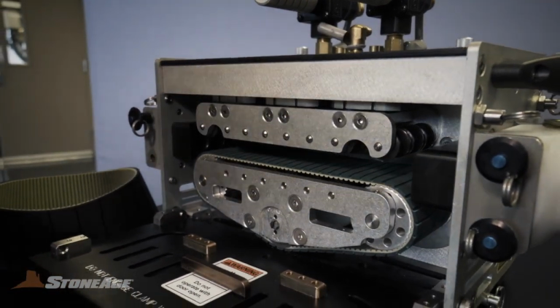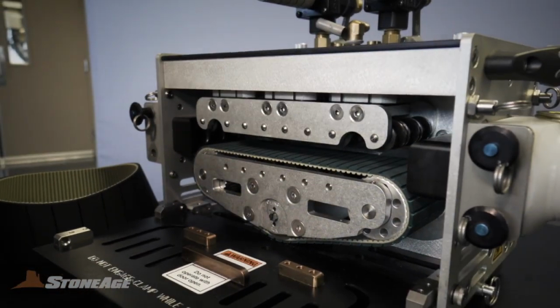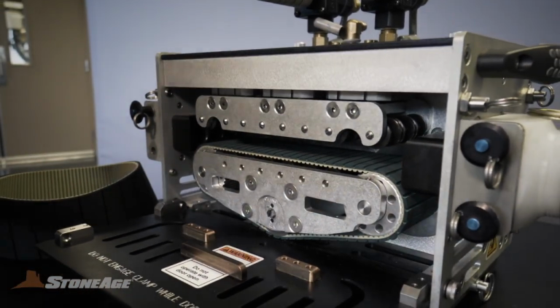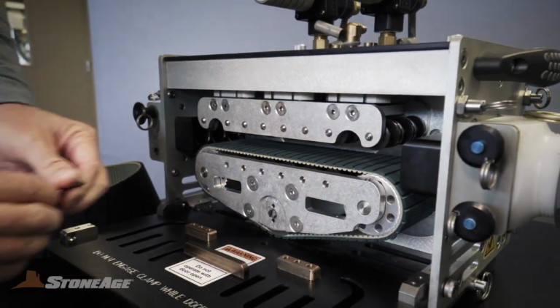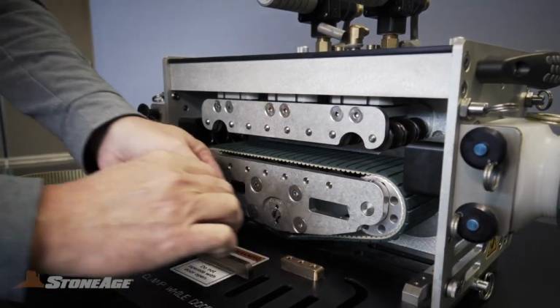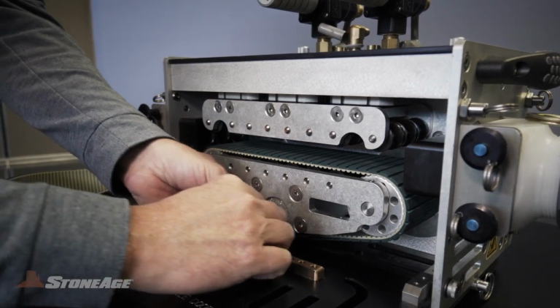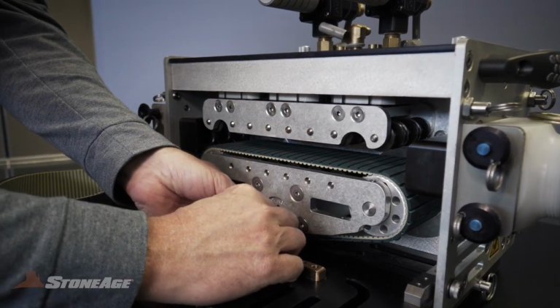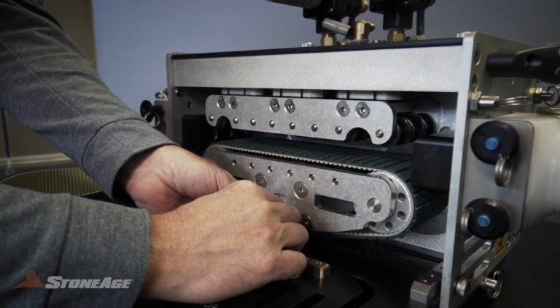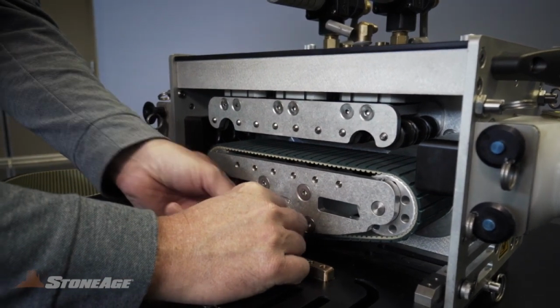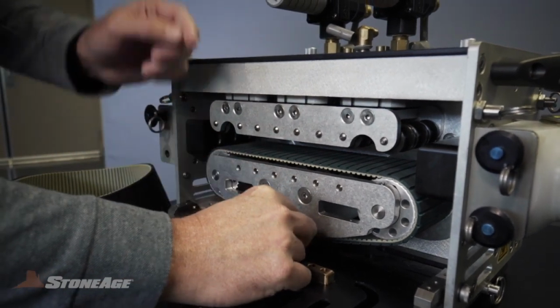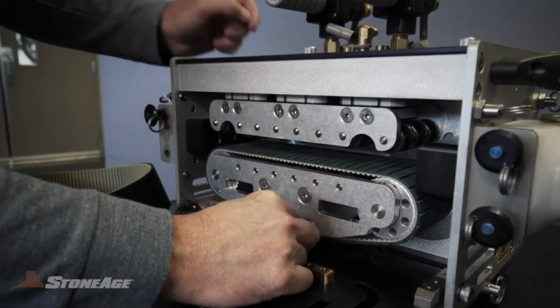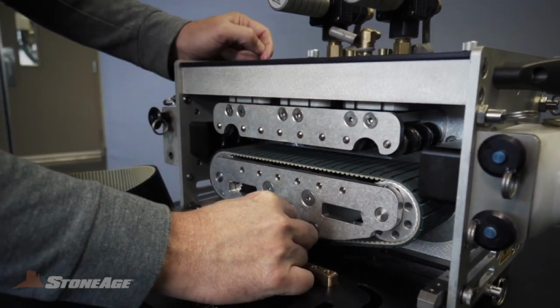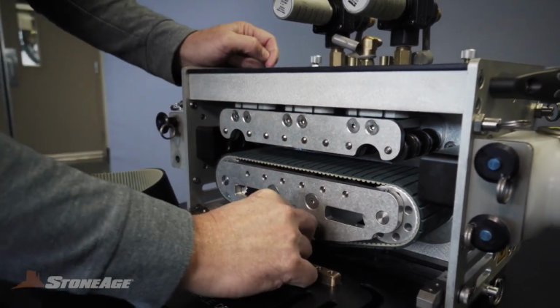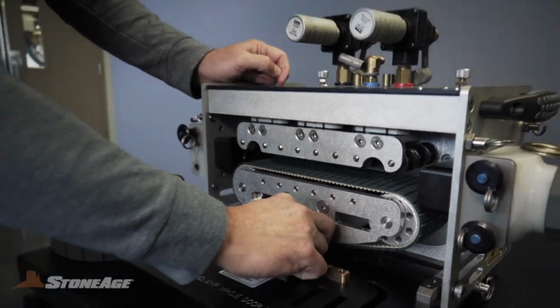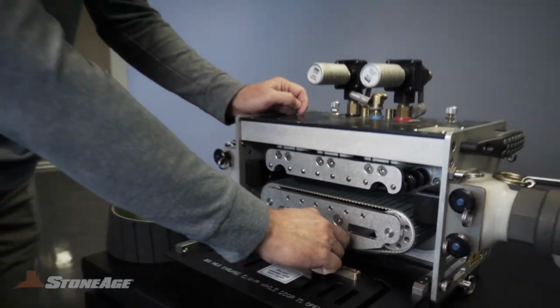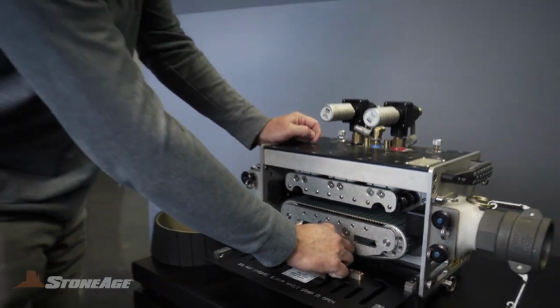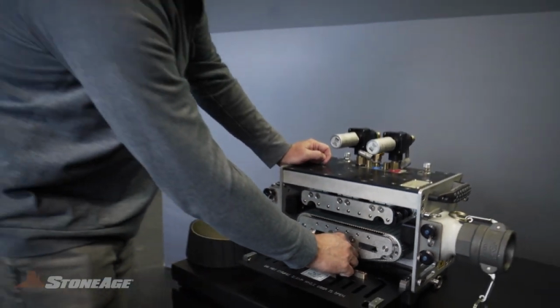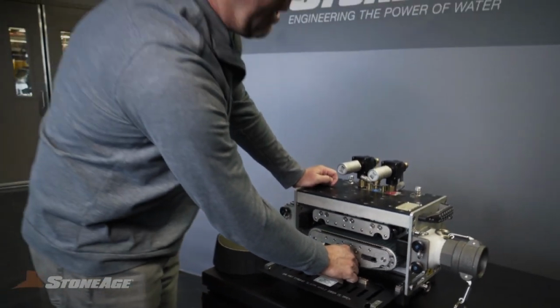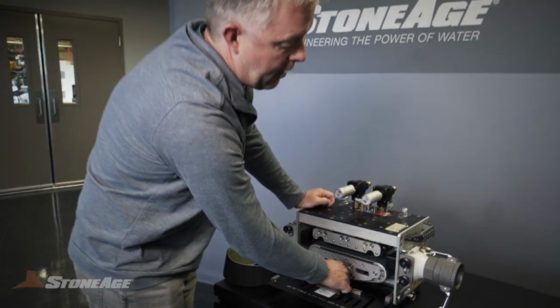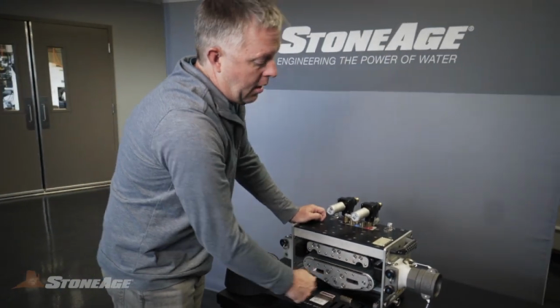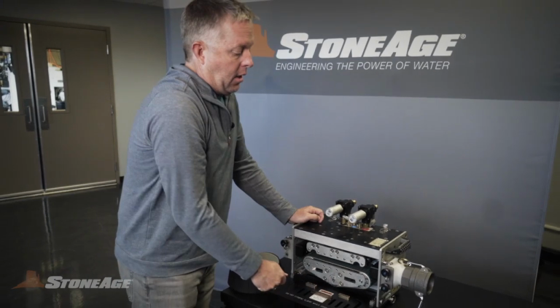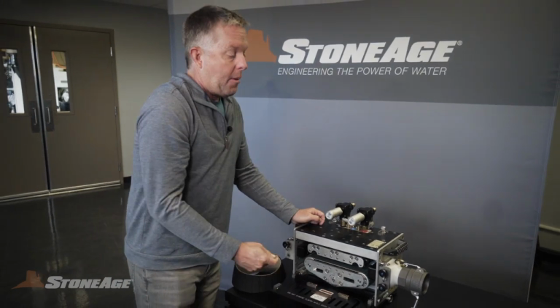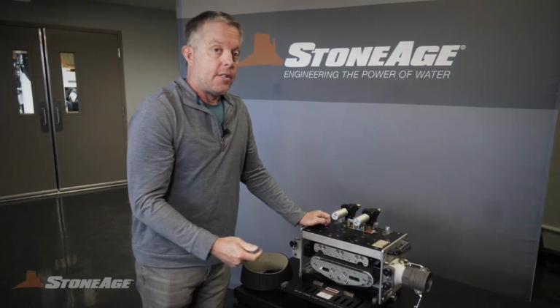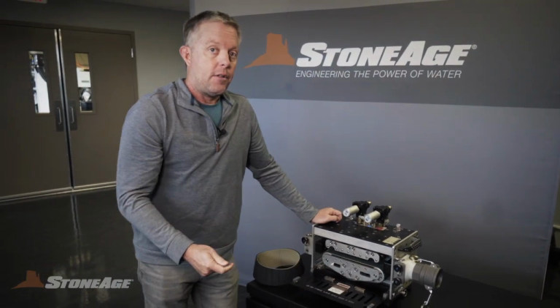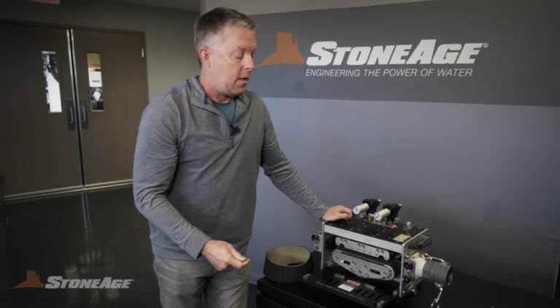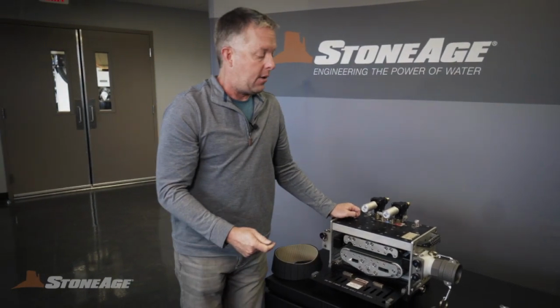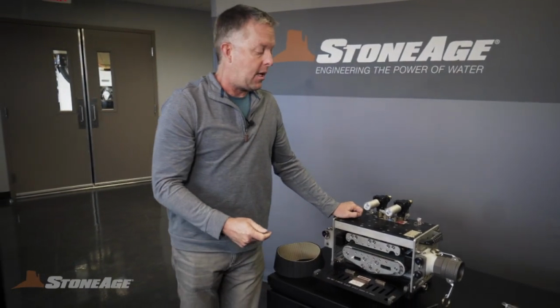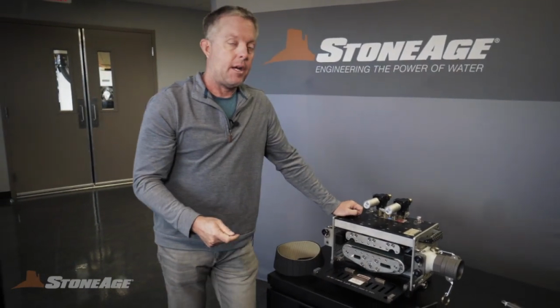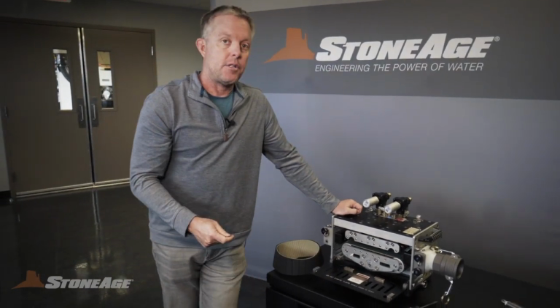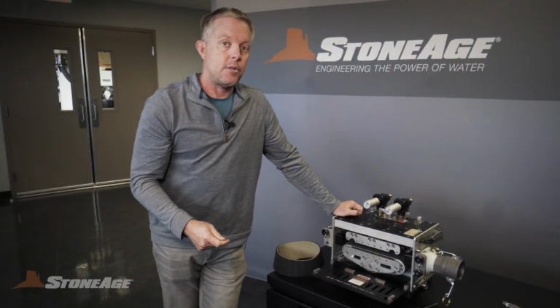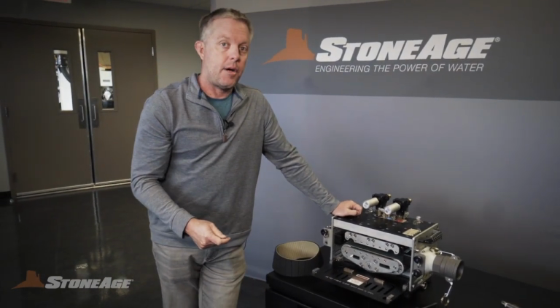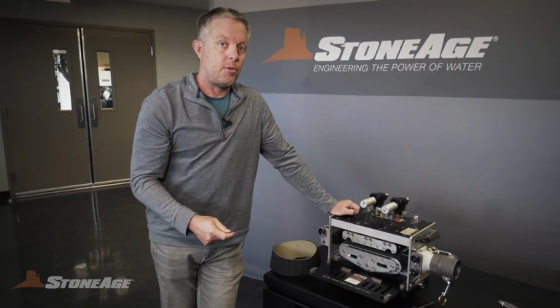So all that took, what, 10-15 seconds. That is absolutely critical when you have your operators in the field and they're trying to get back on the job as soon as possible.